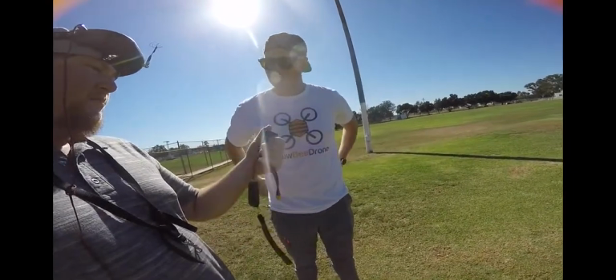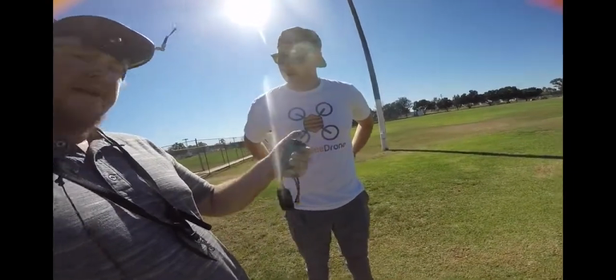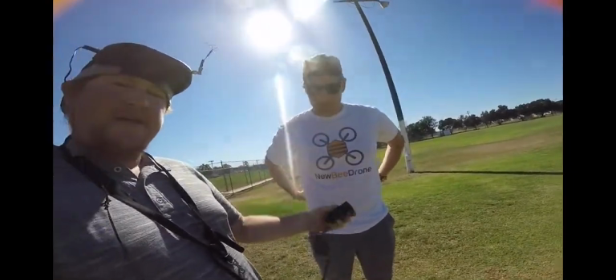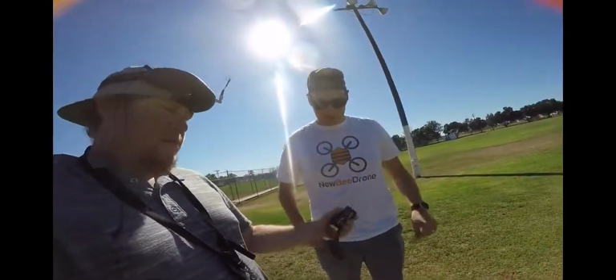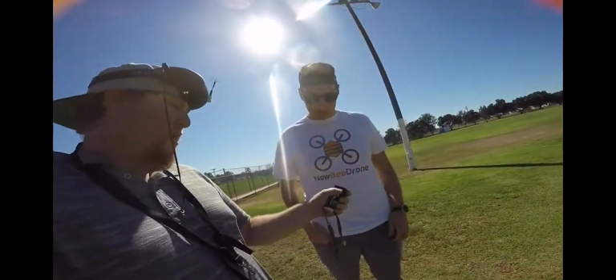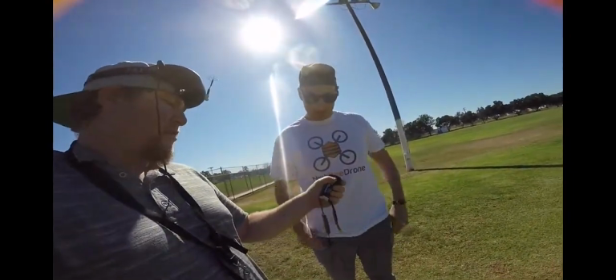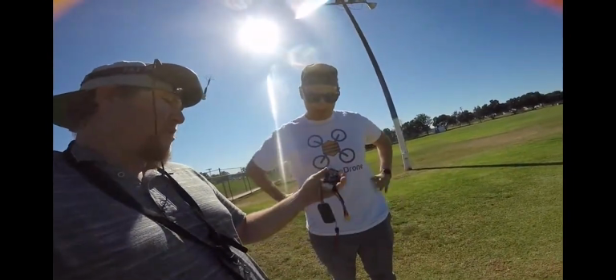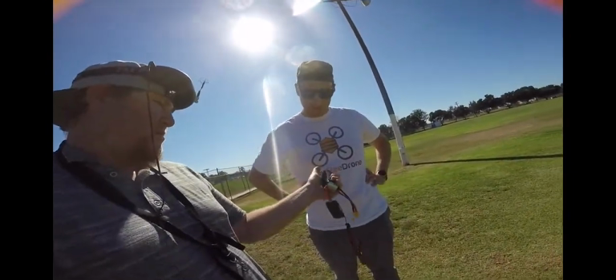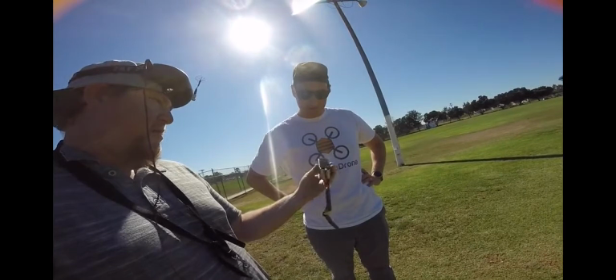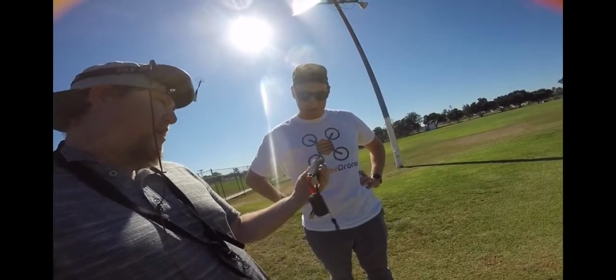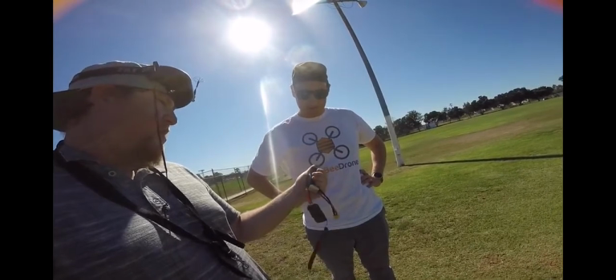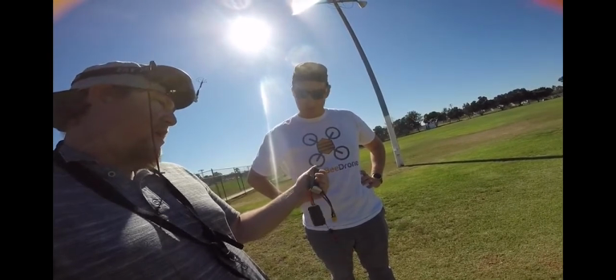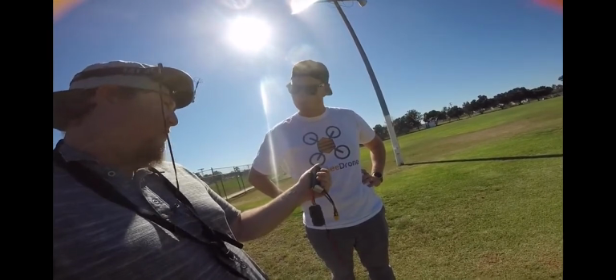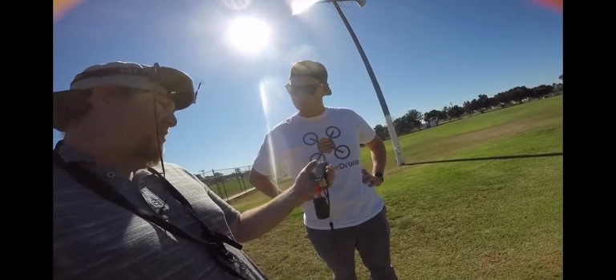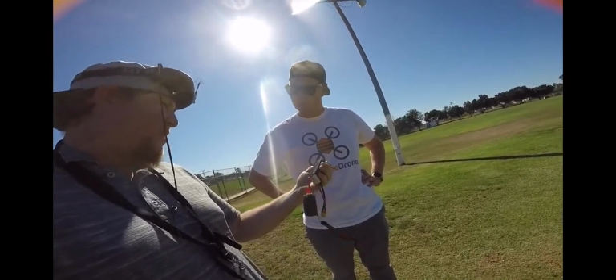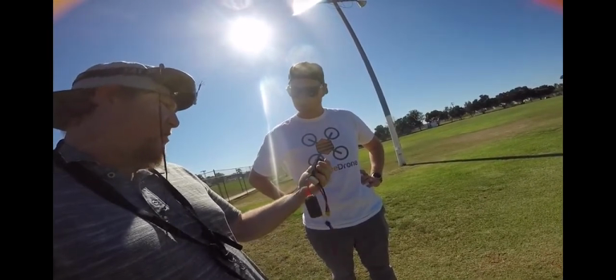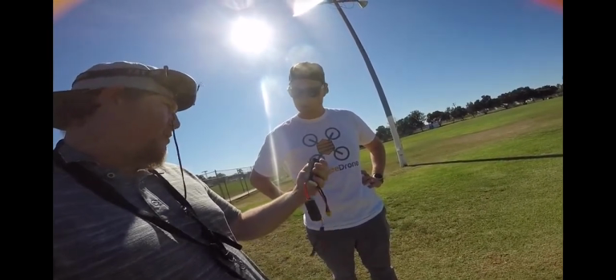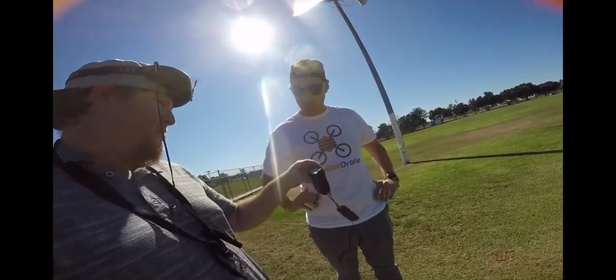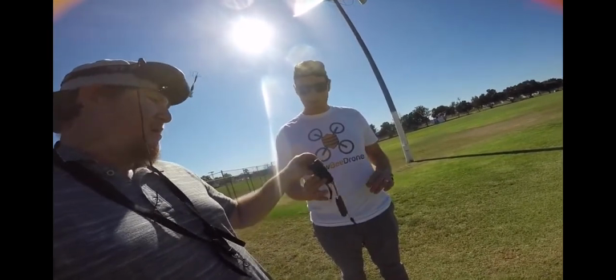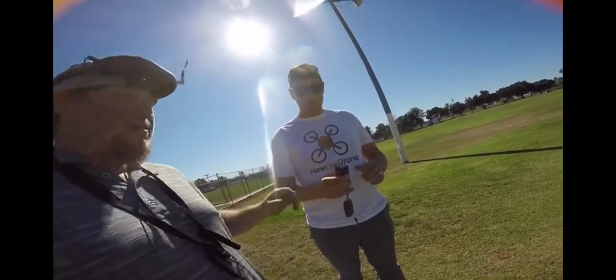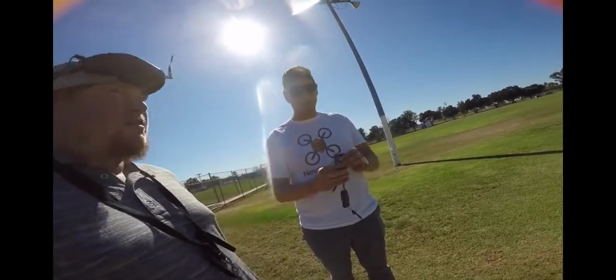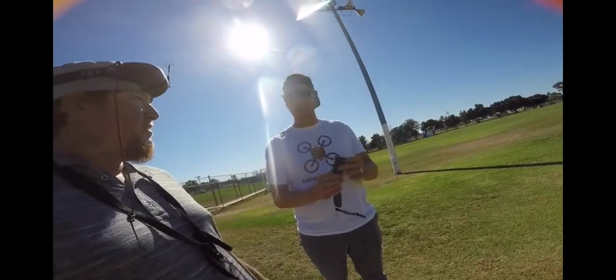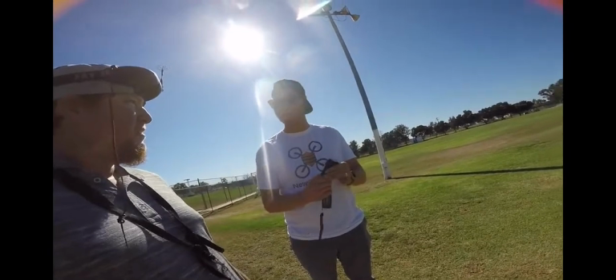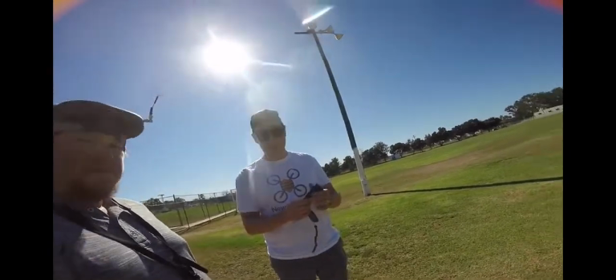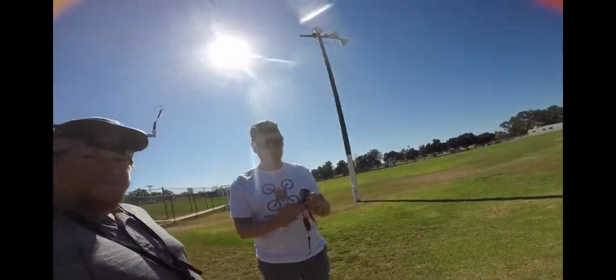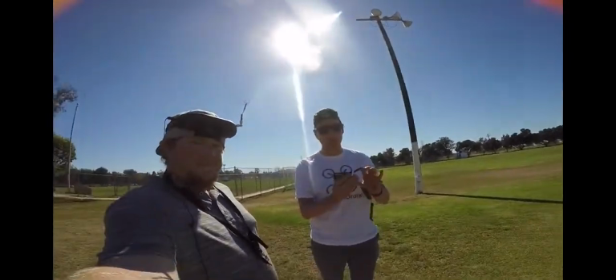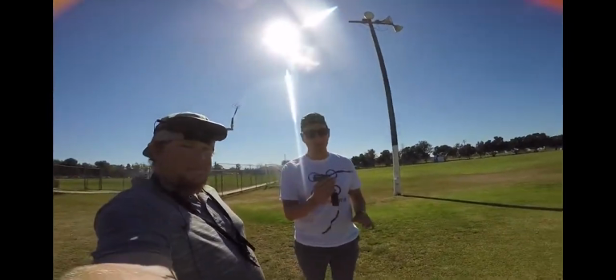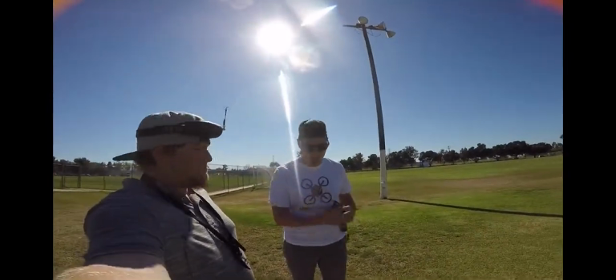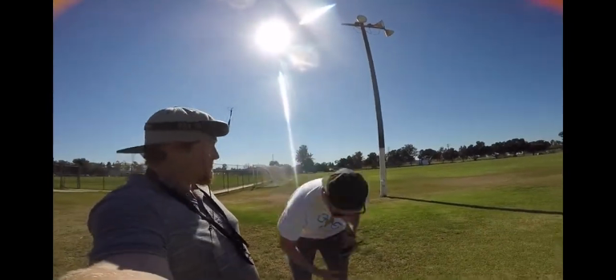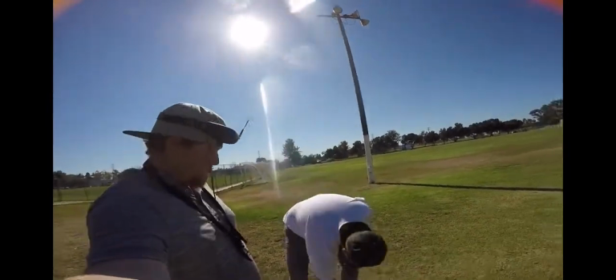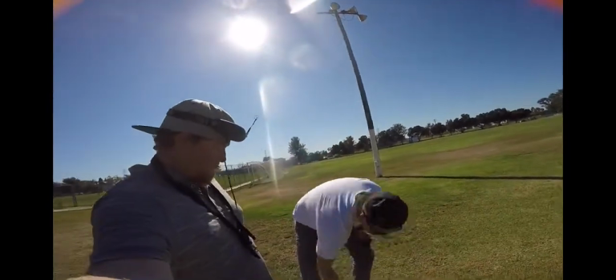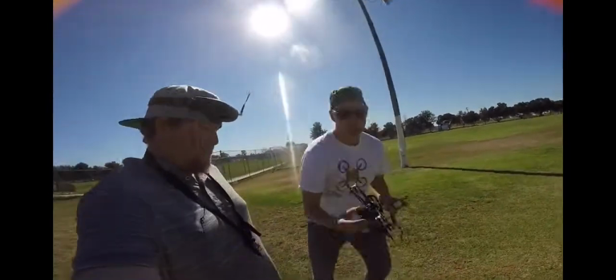Still has its original shape. You can't feel any puffiness, doesn't feel like a pillow at all. And this was flown until it fell out of the sky — literally three minutes exactly, full throttle non-stop. Beast right here.